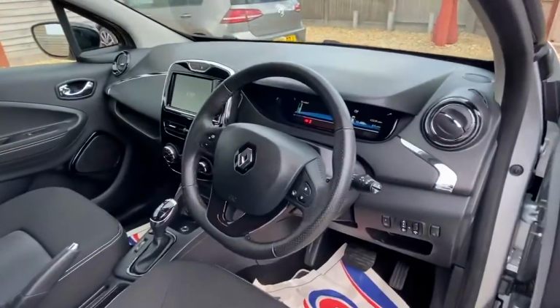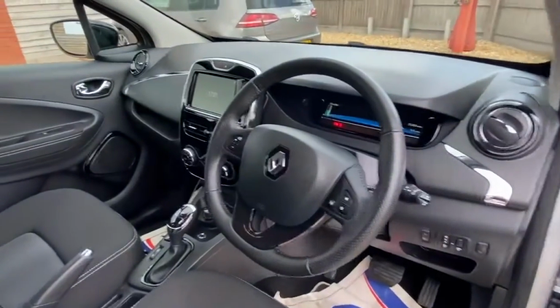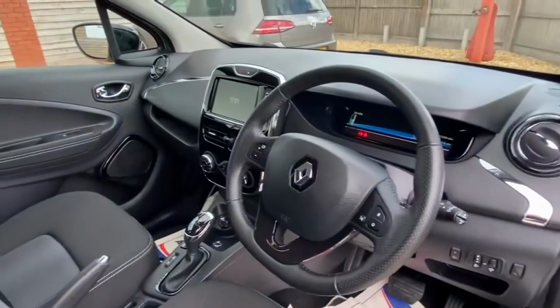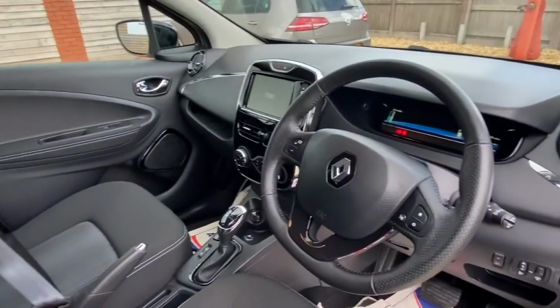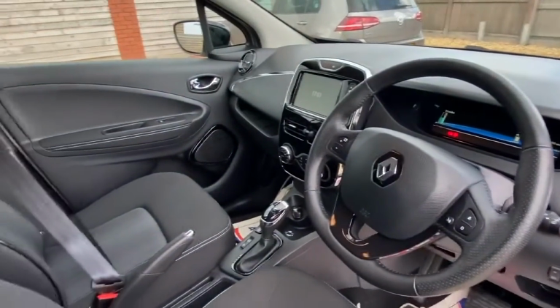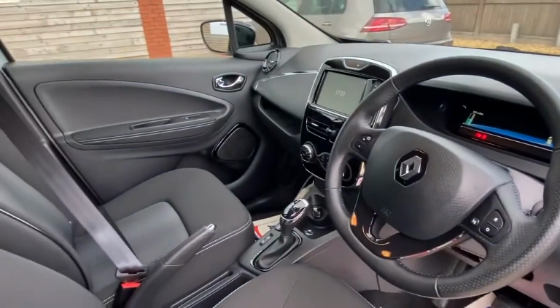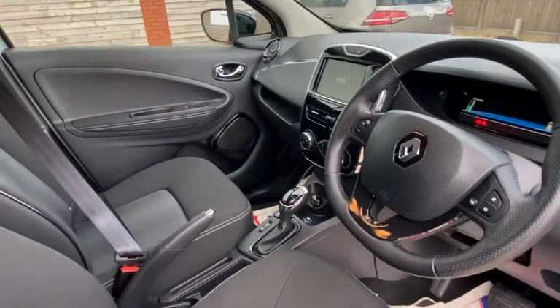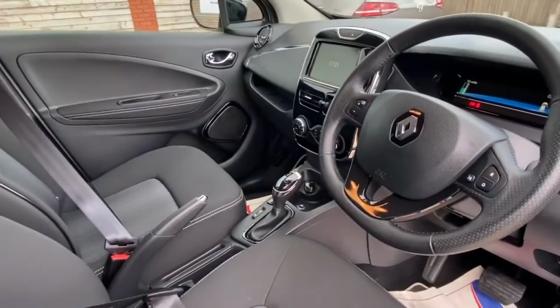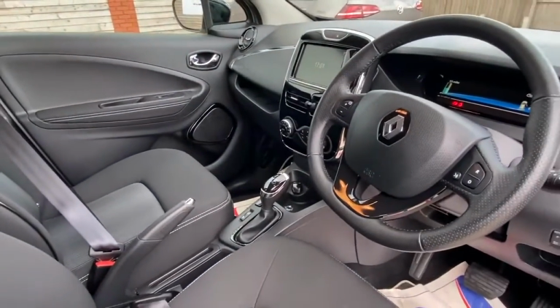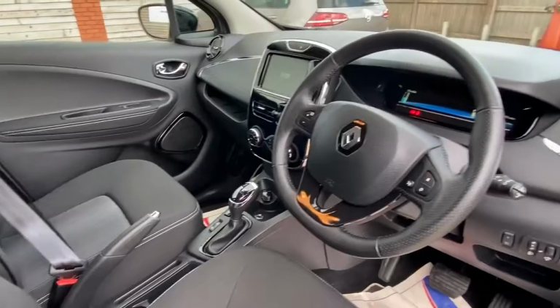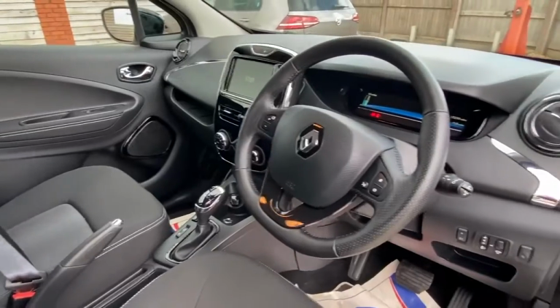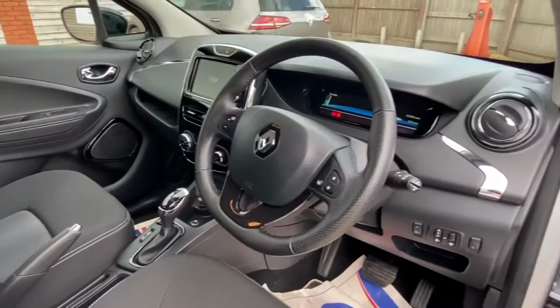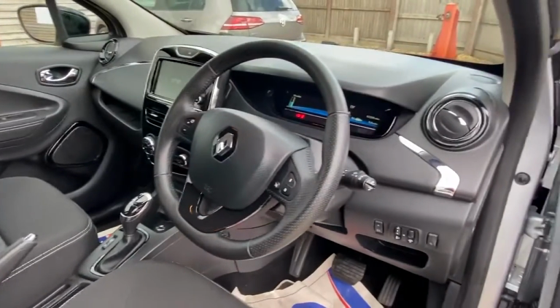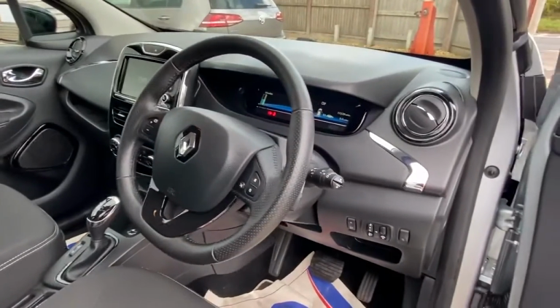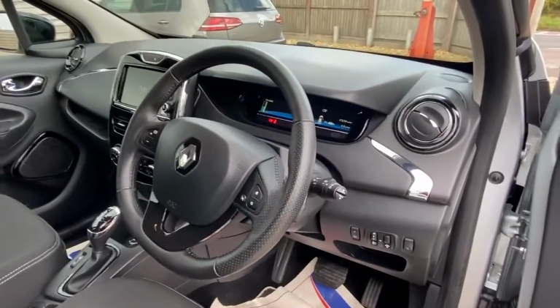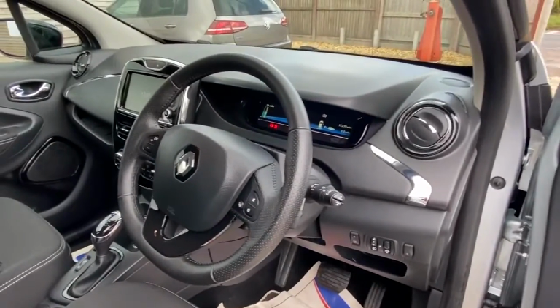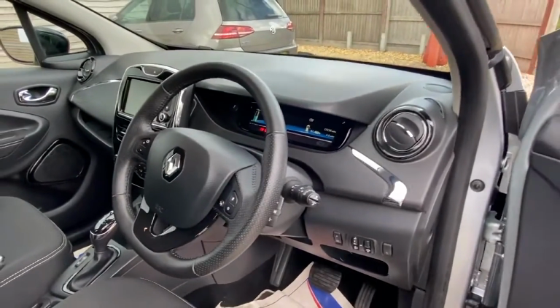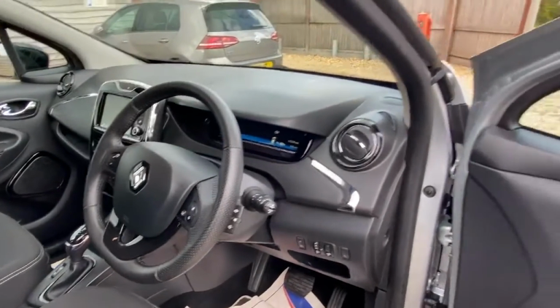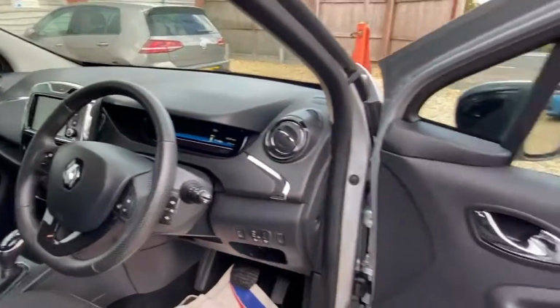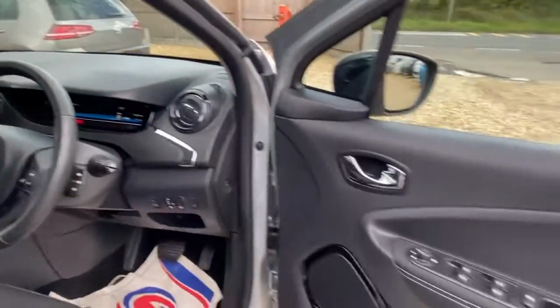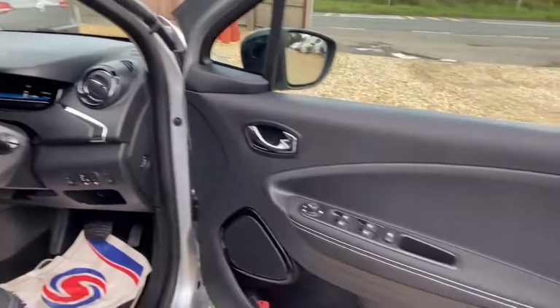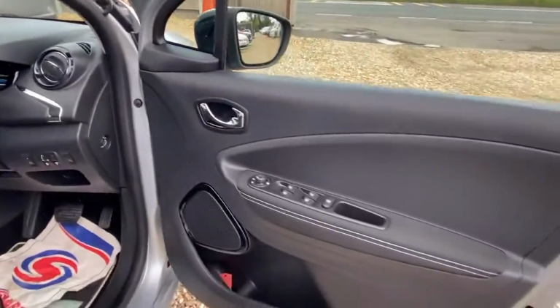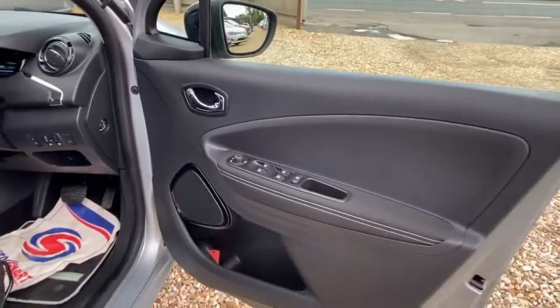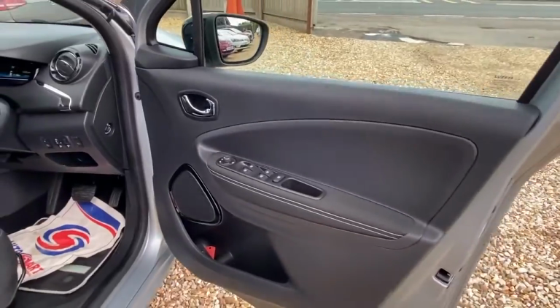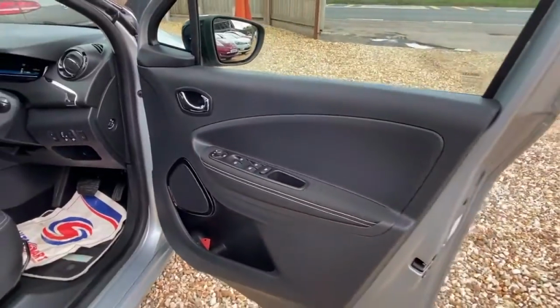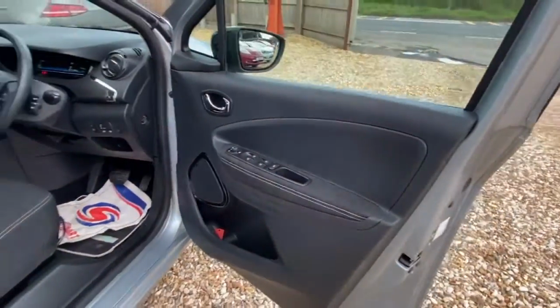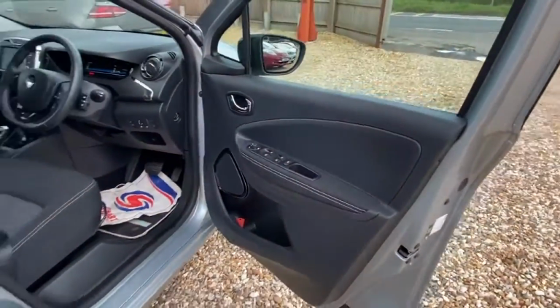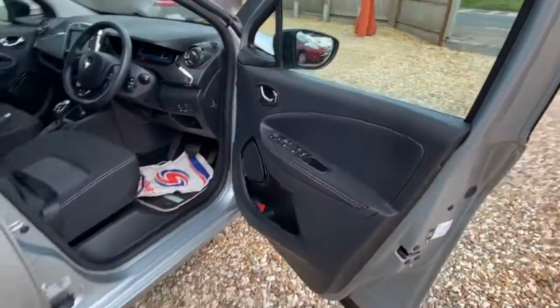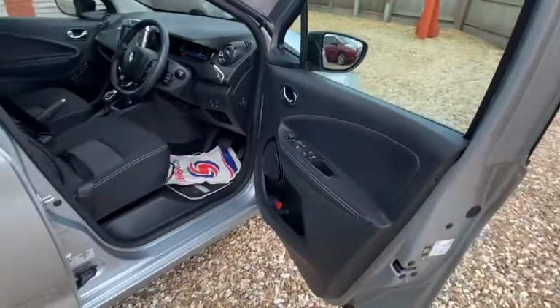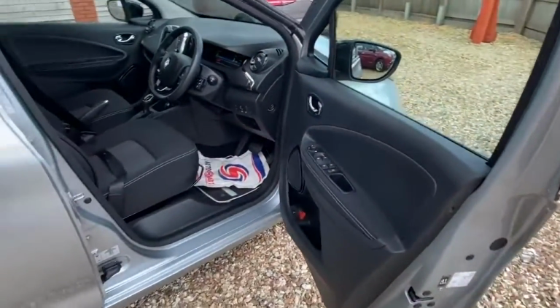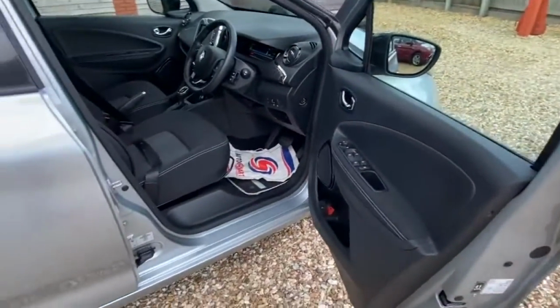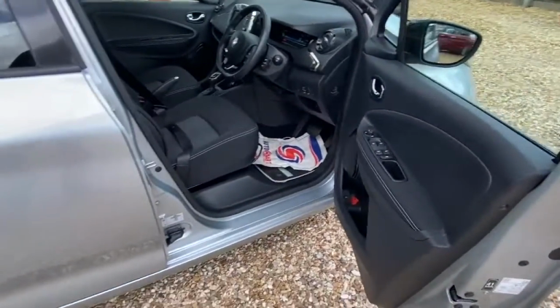If we have a look on the inside, you can see a very tidy interior. It's got a black interior here, and it's very very tidy indeed. No marks on the door panels. Very very nice.